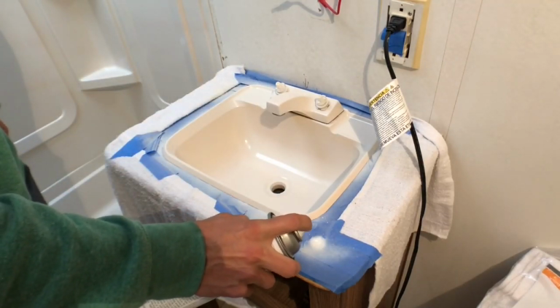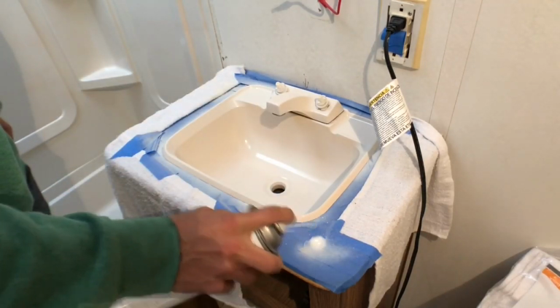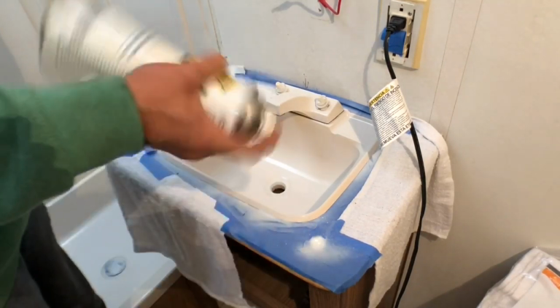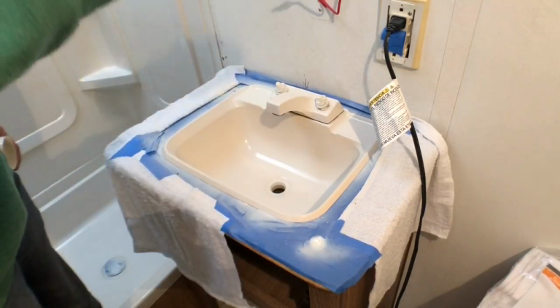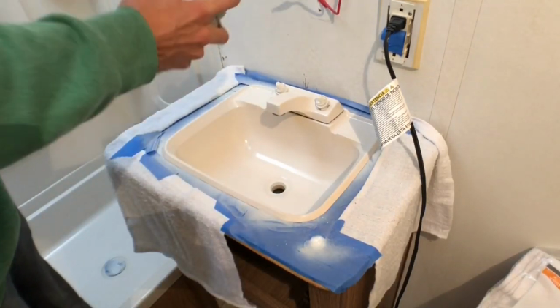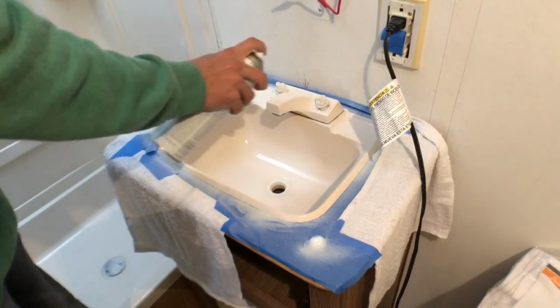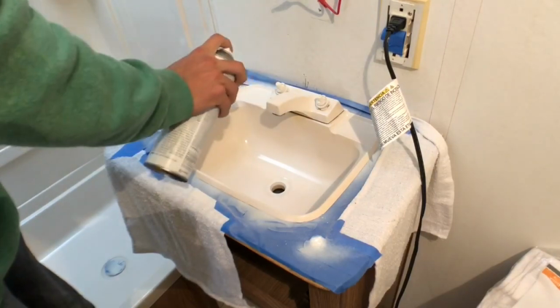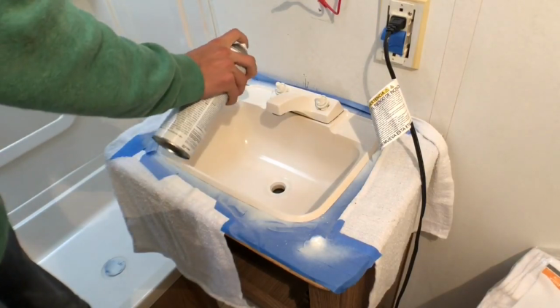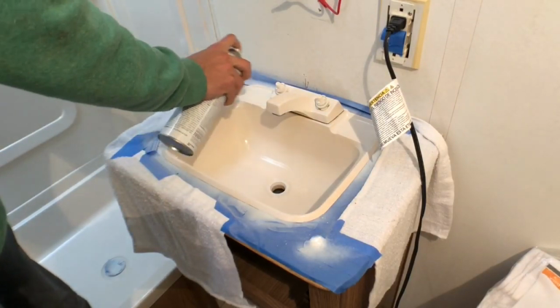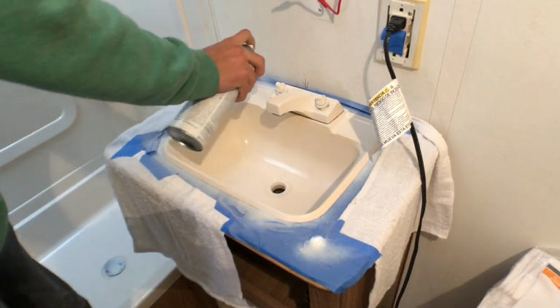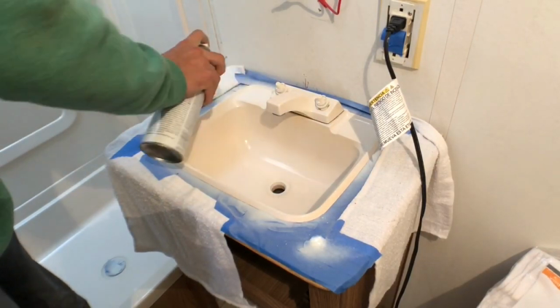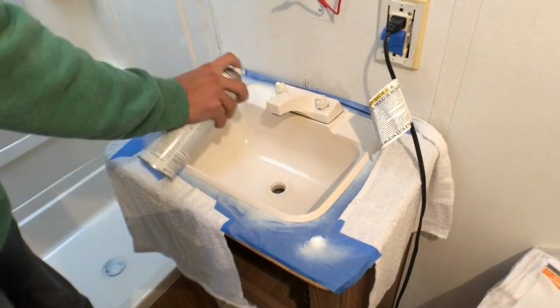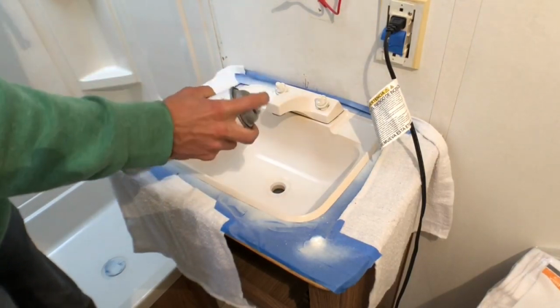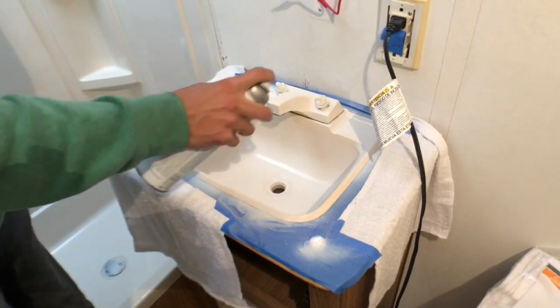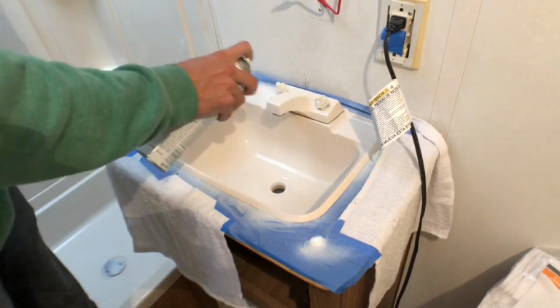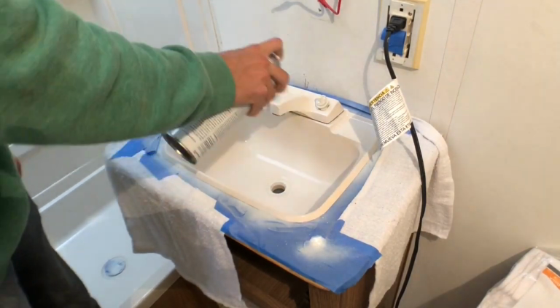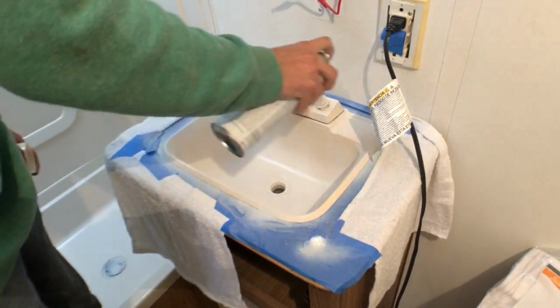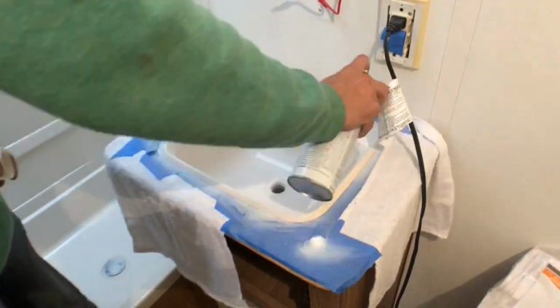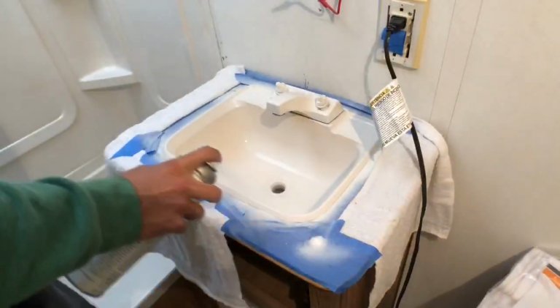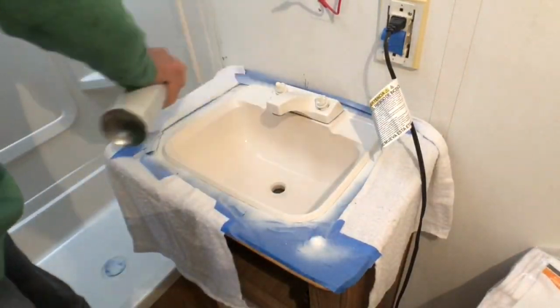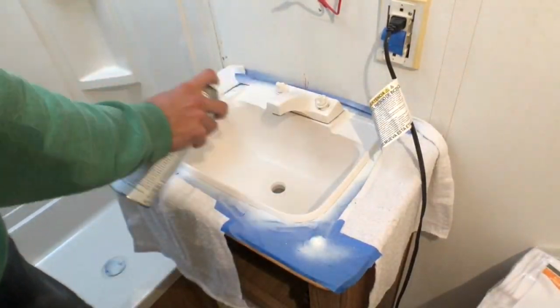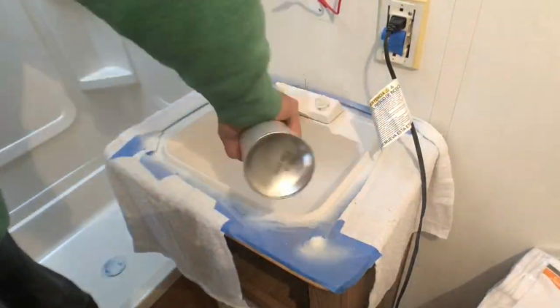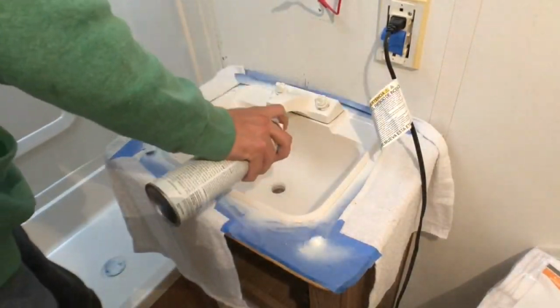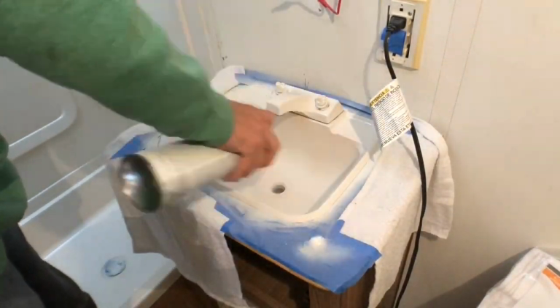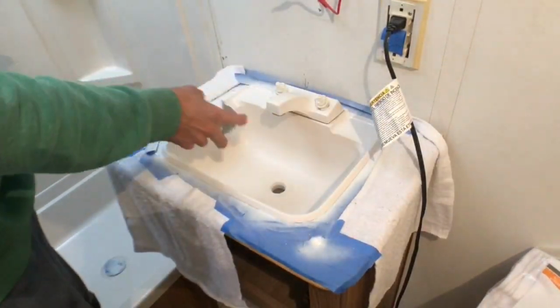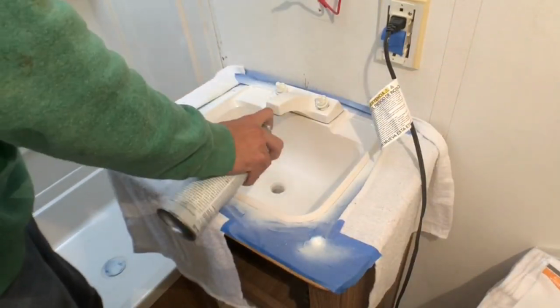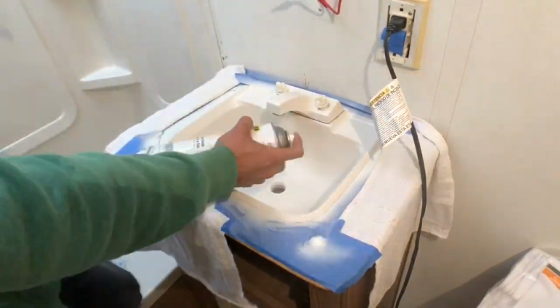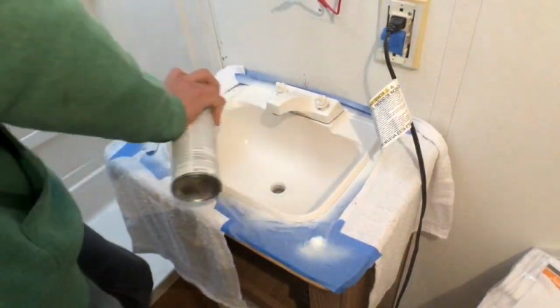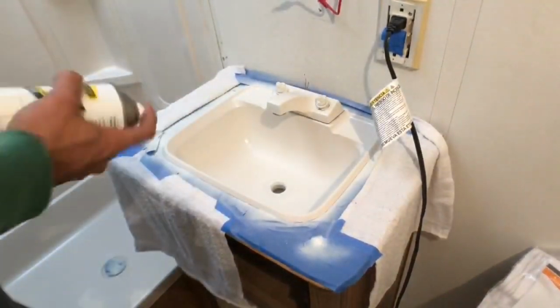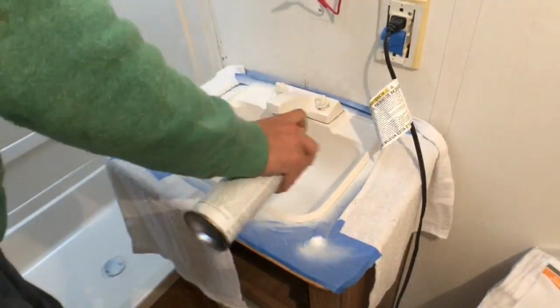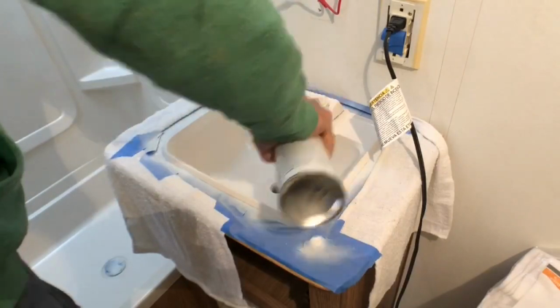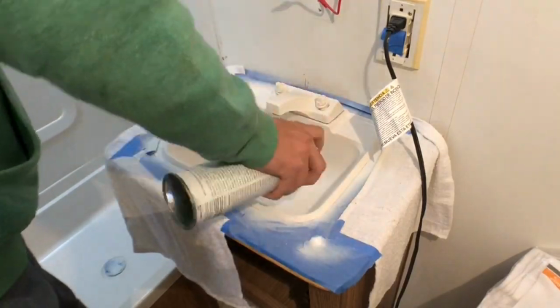Now doing the second coat on the sink. They say to wait at least 10 minutes before doing the second coat, so I waited 10 minutes, and do it no later than 6 hours.